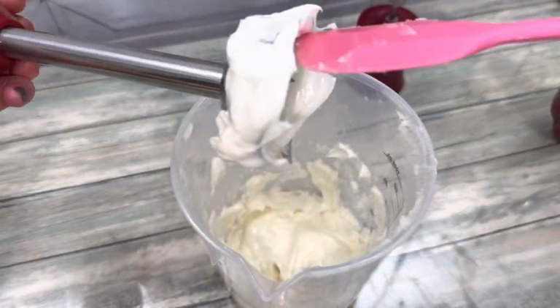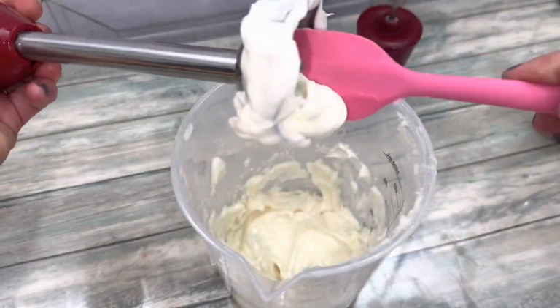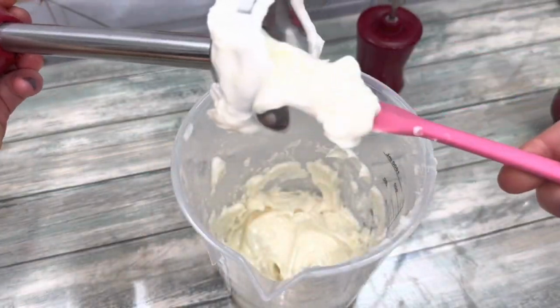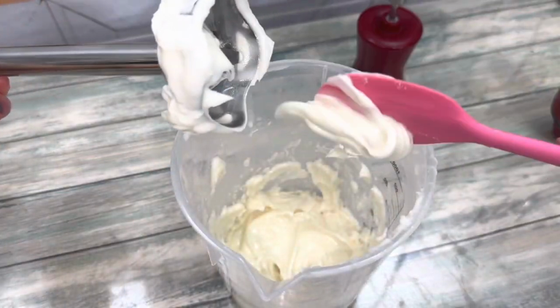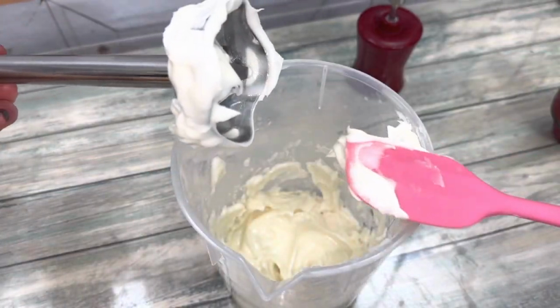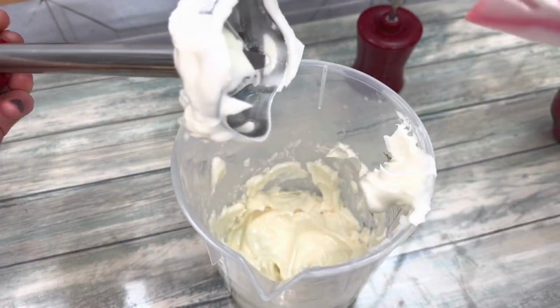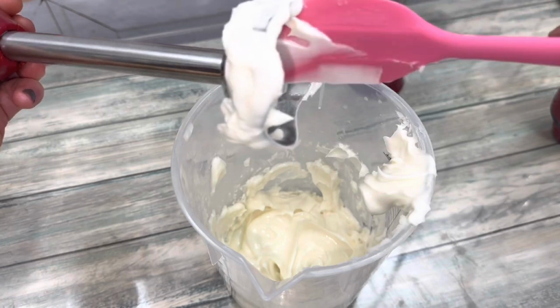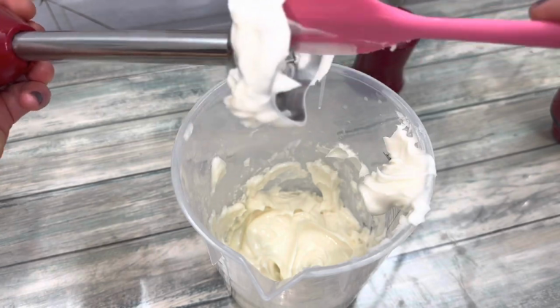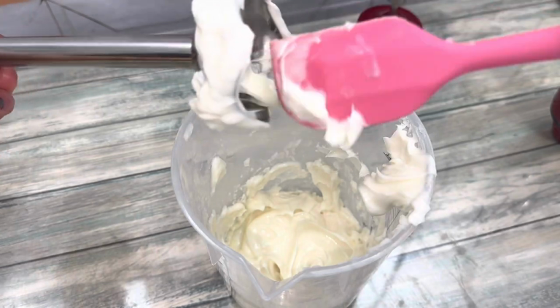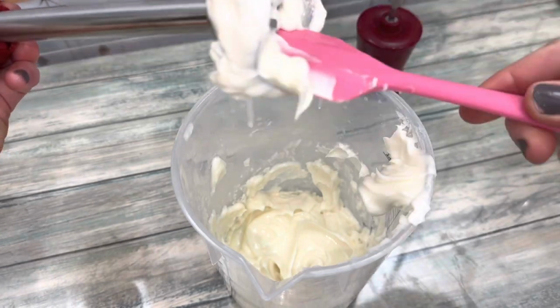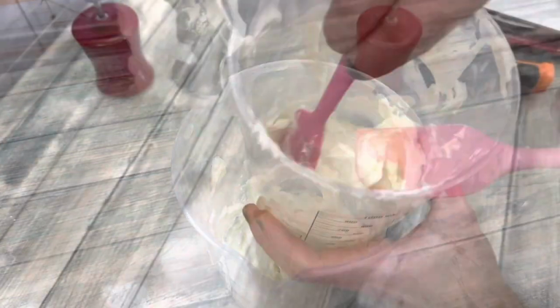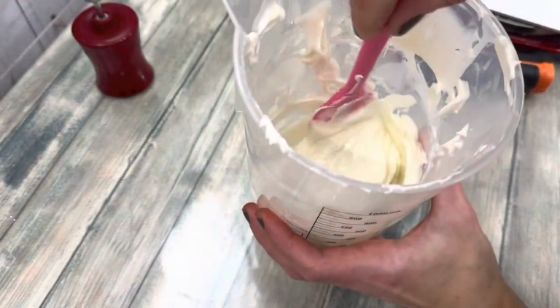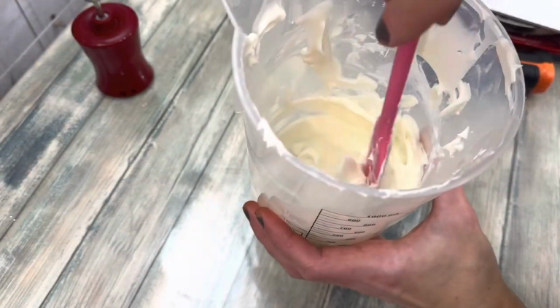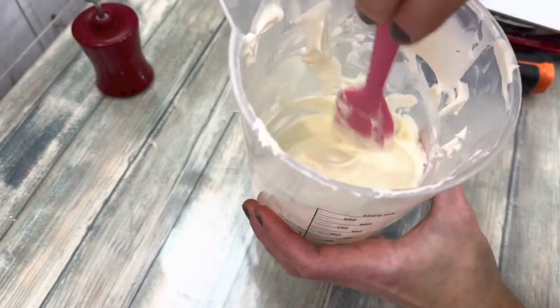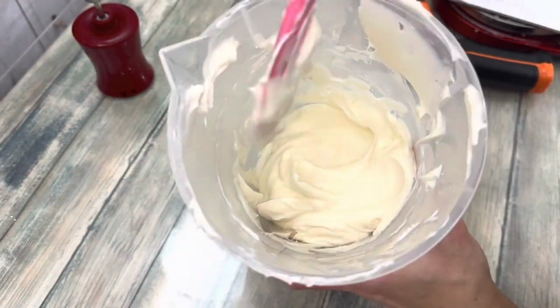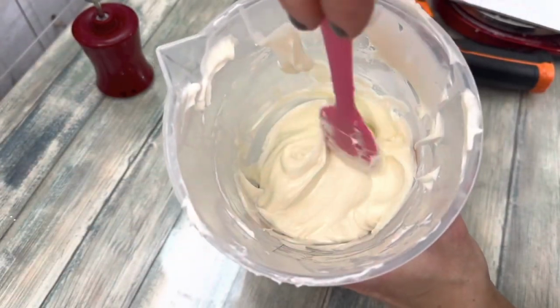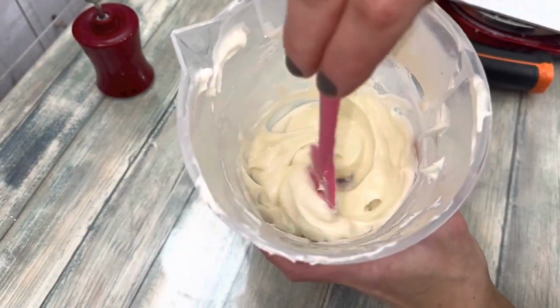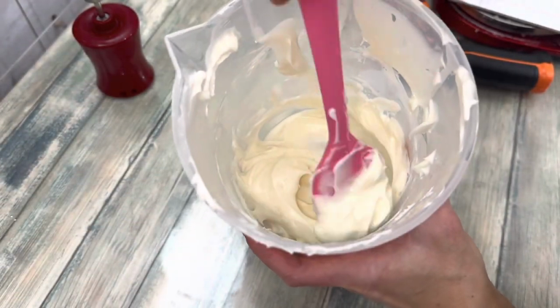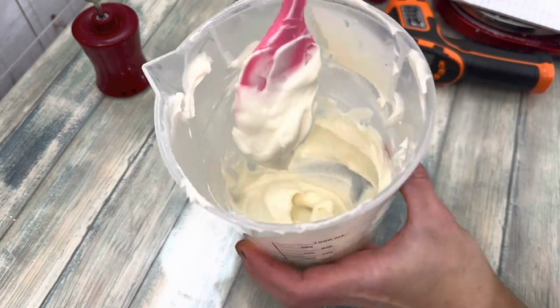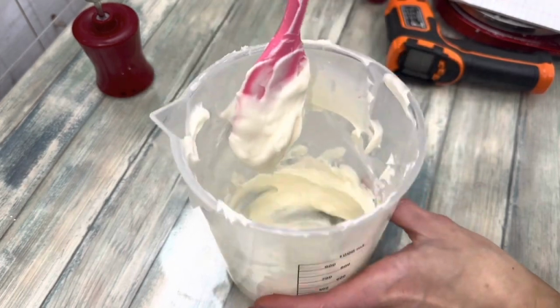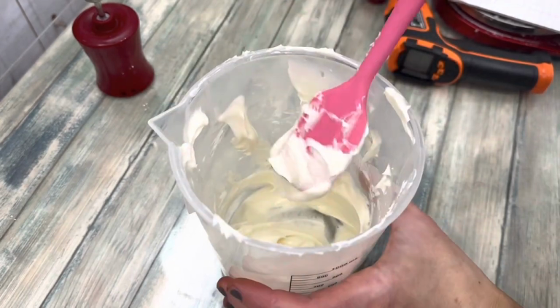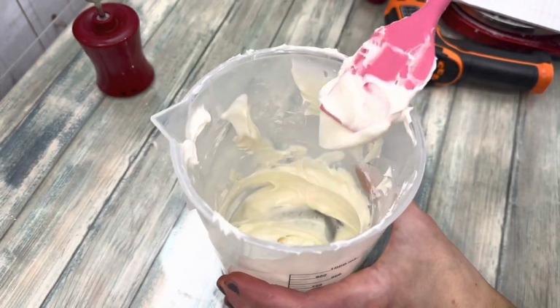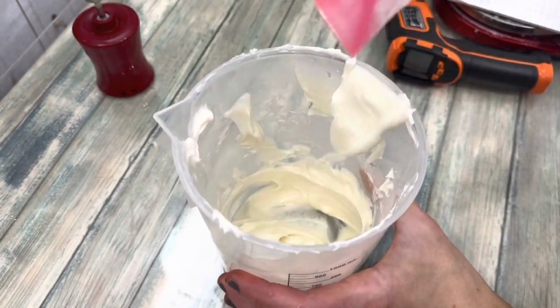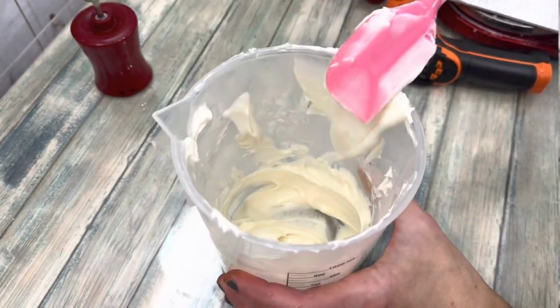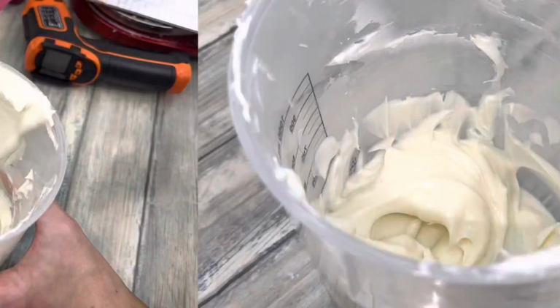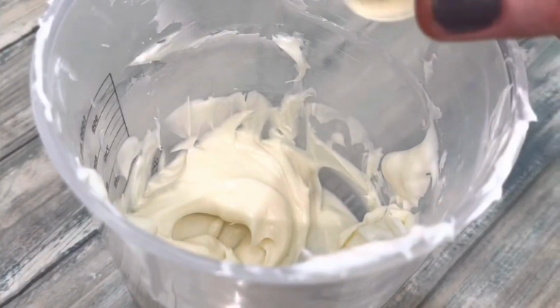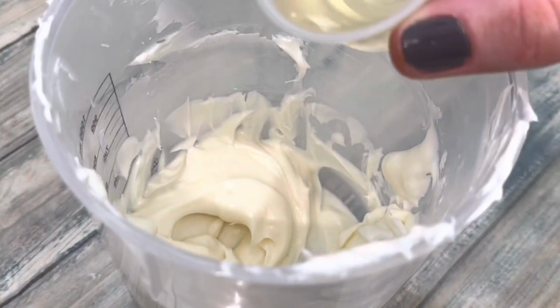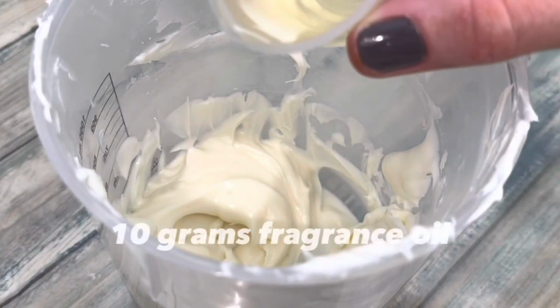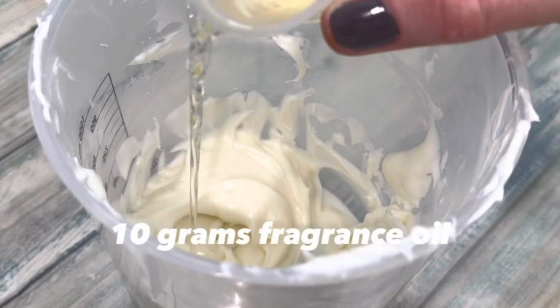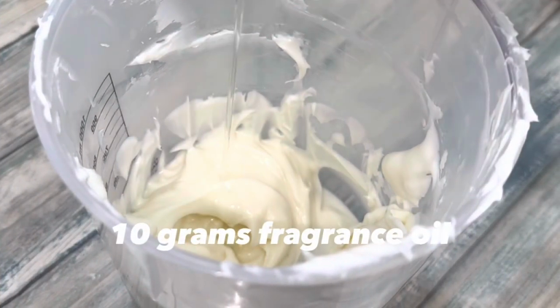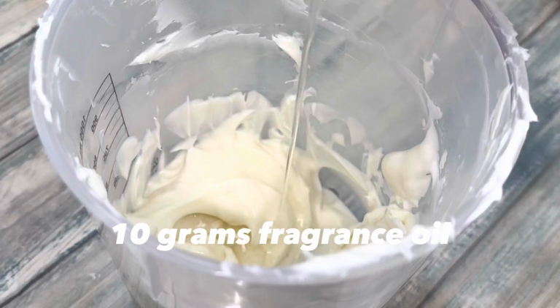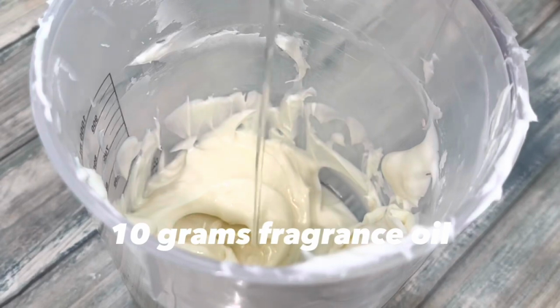At this point, due to the friction of the blender, the butter will be somewhat melted. Chill it in the fridge for about 30 minutes to stiffen it back up. Add a bit of fragrance if you'd like.